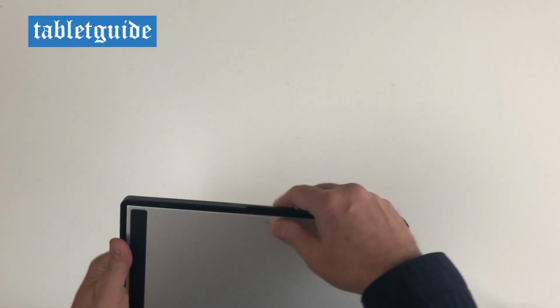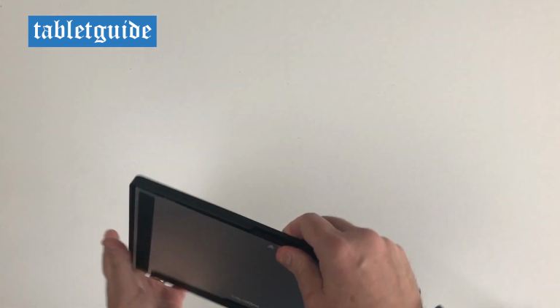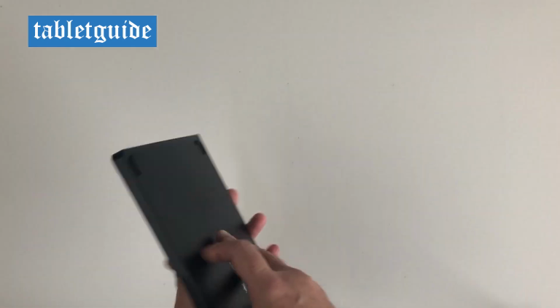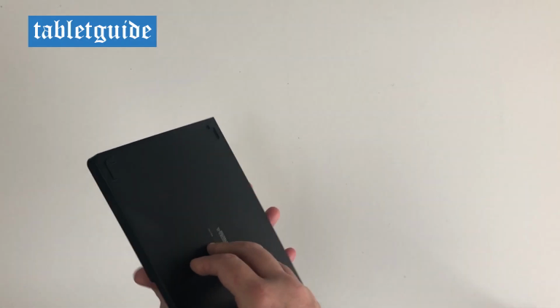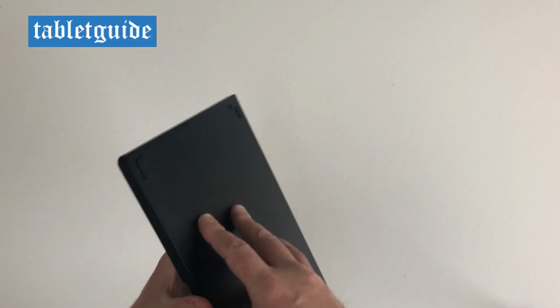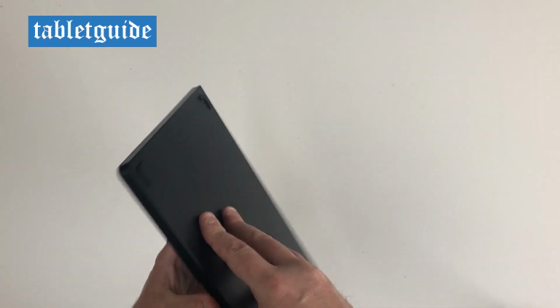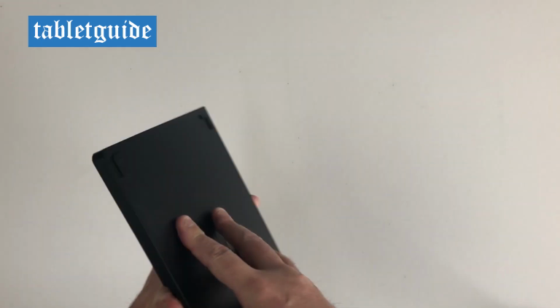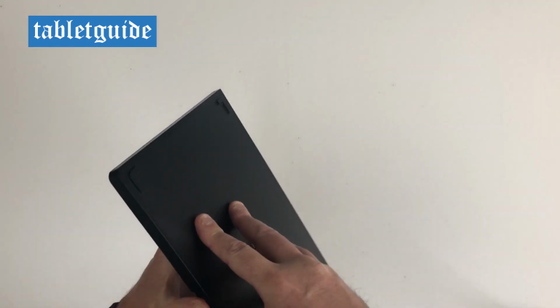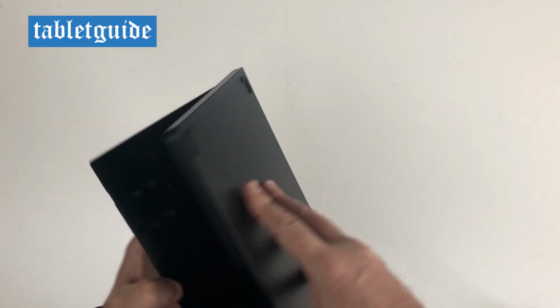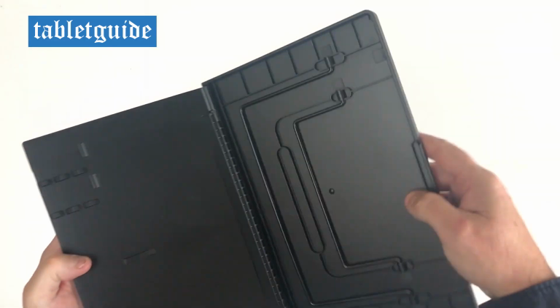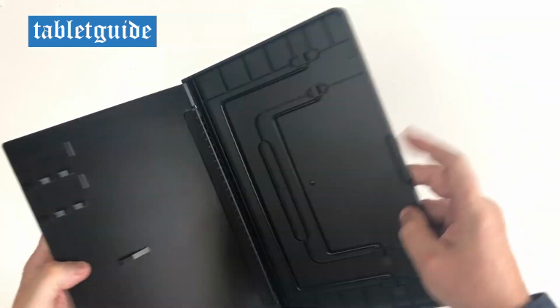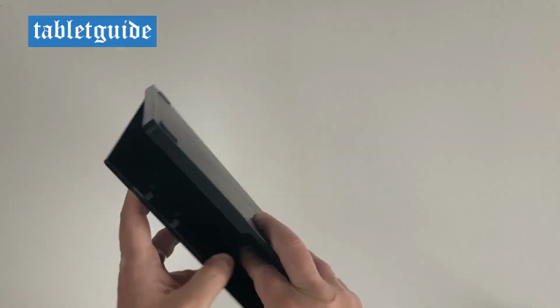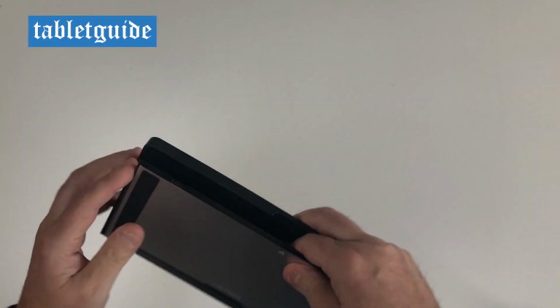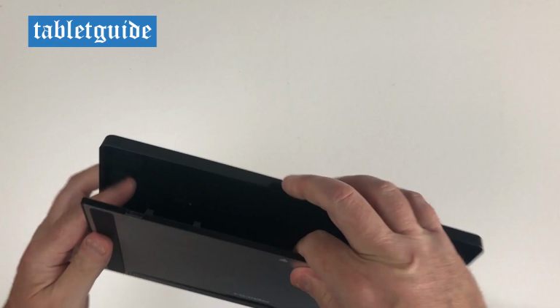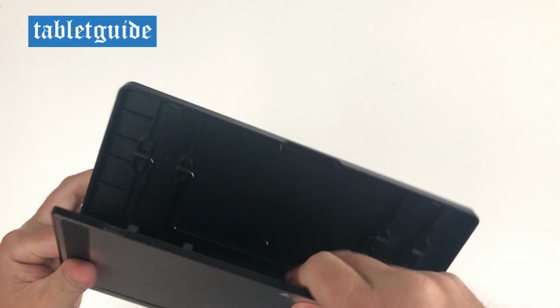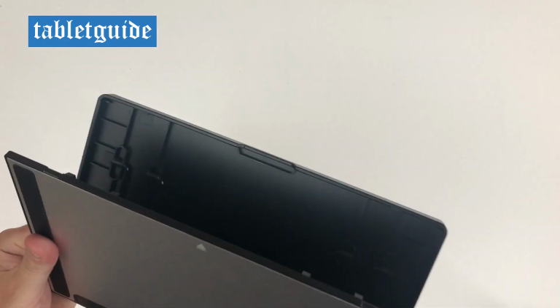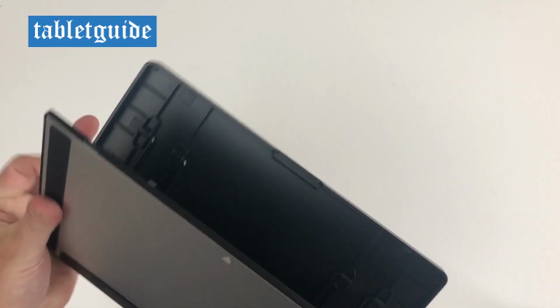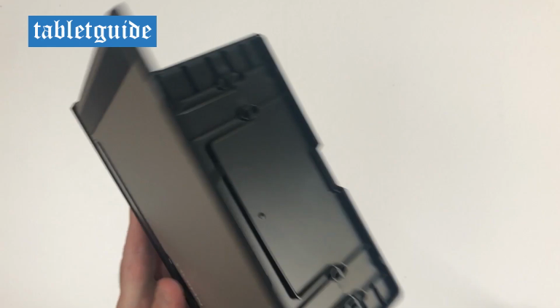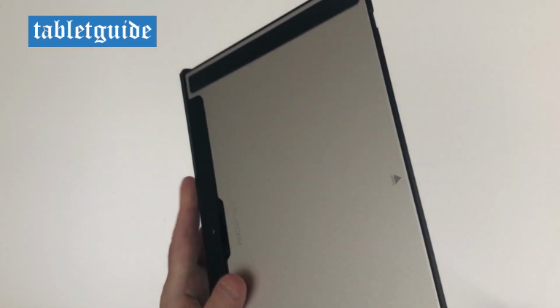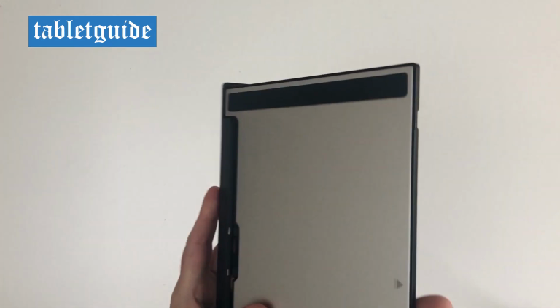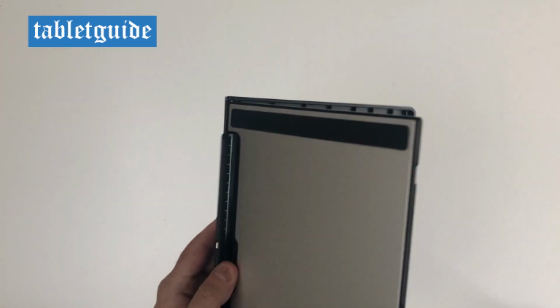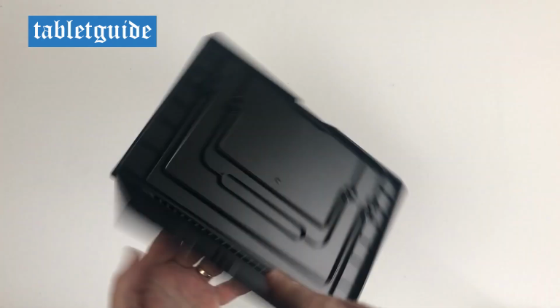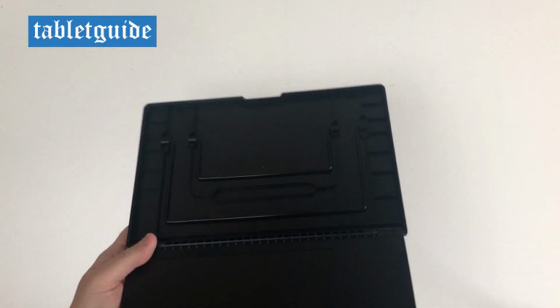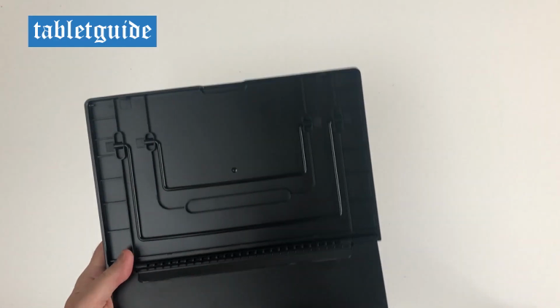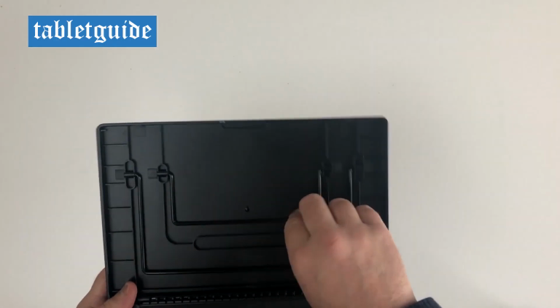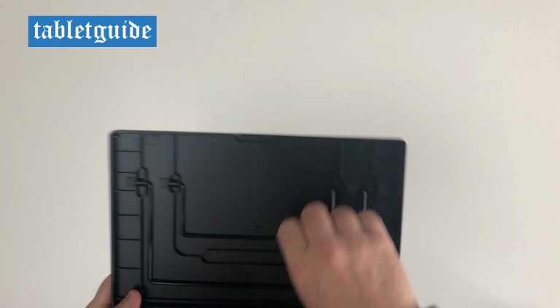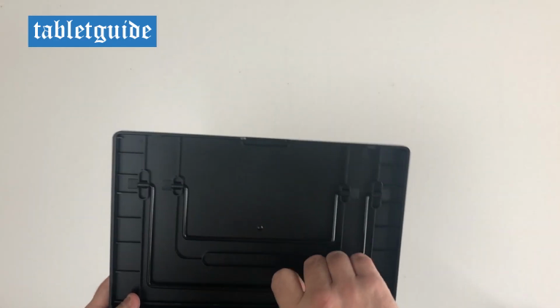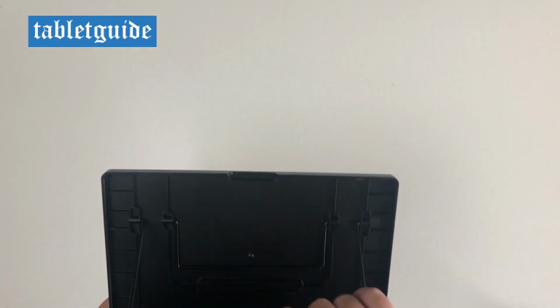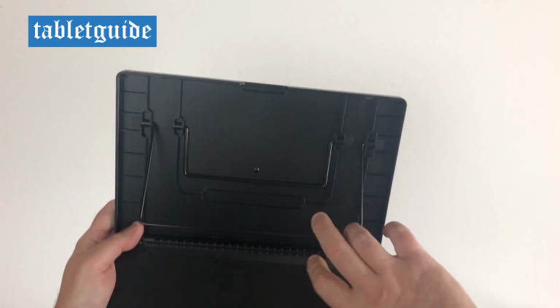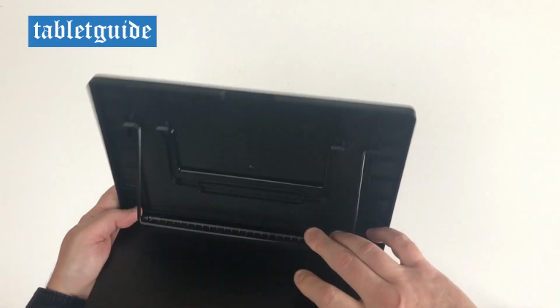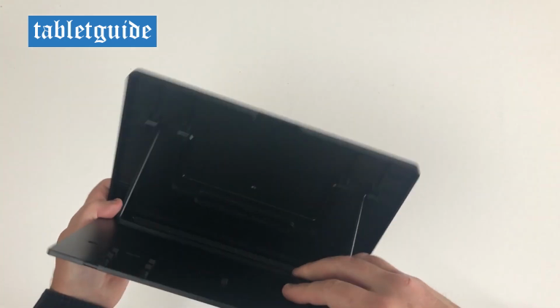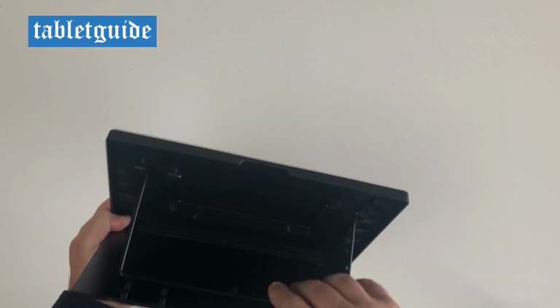The stand is fully adjustable. By using either of the two metal supports you can vary the height of the tablet to best suit your drawing needs. It's also got a small flap at the bottom to stop the tablet sliding onto your lap from the table — a nice idea.